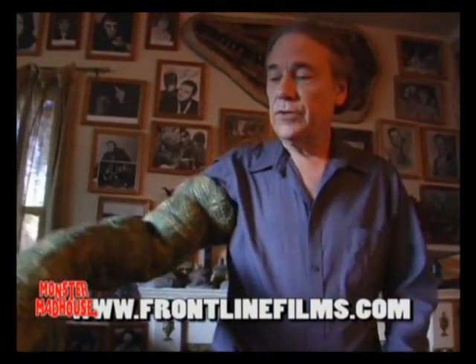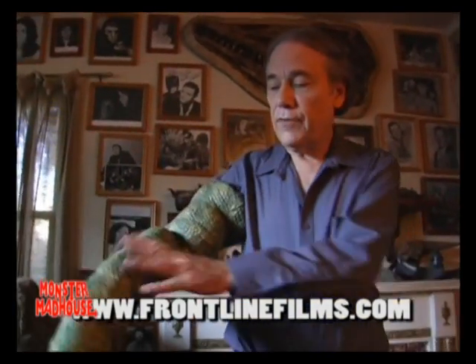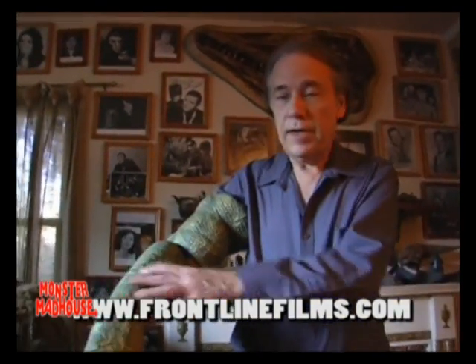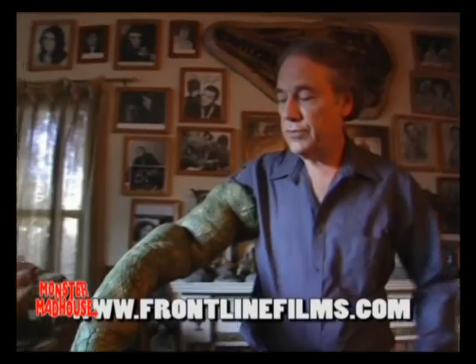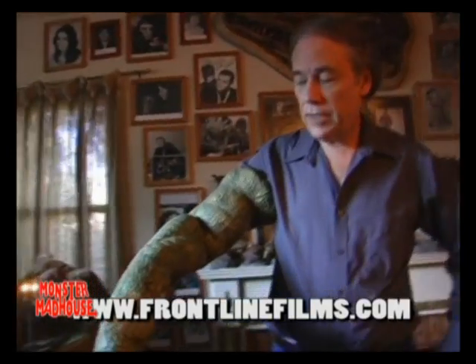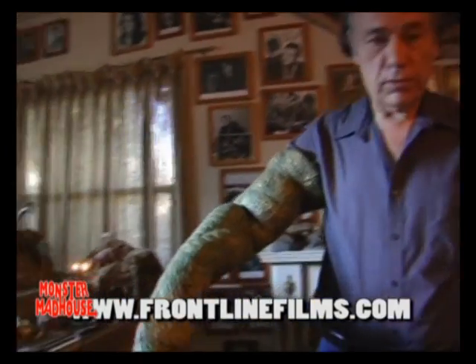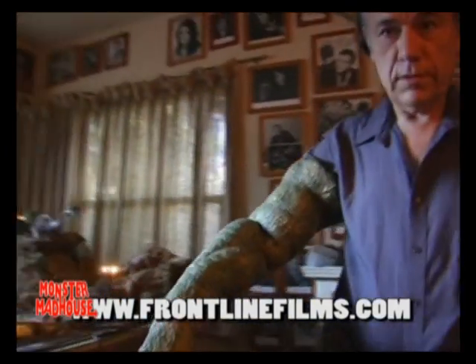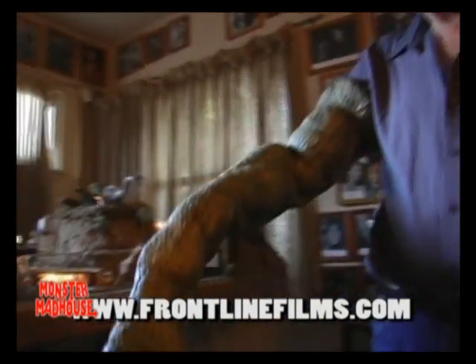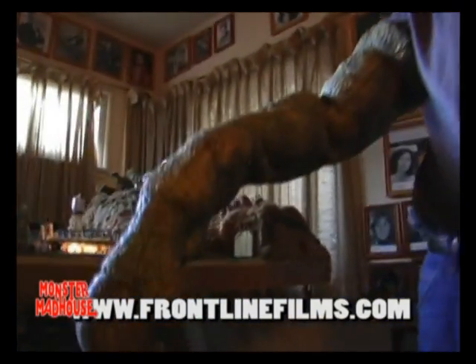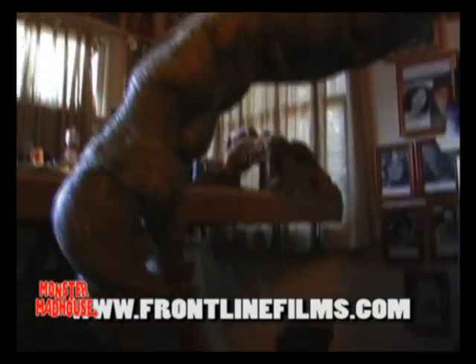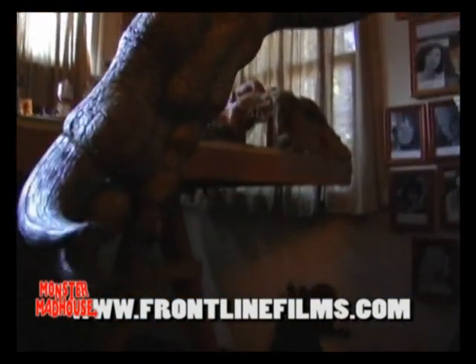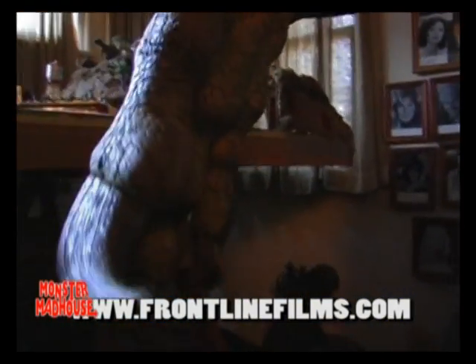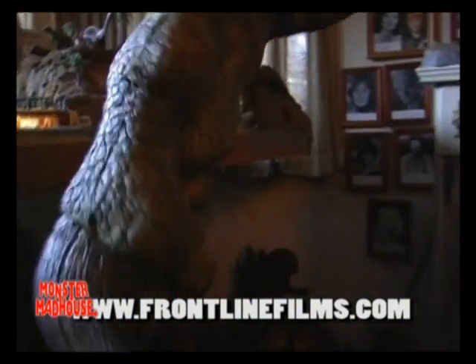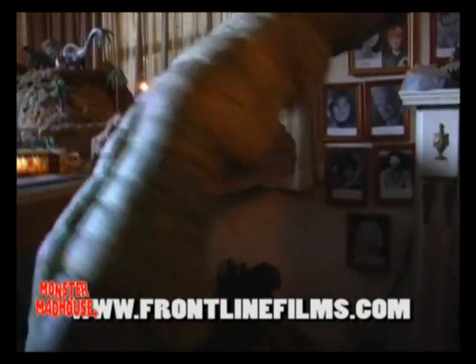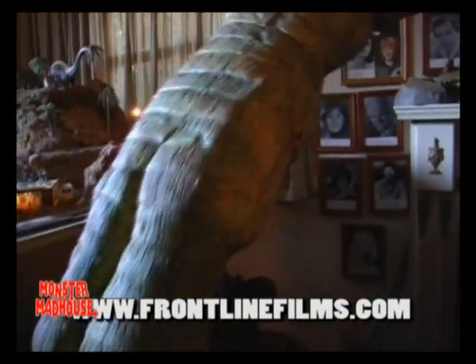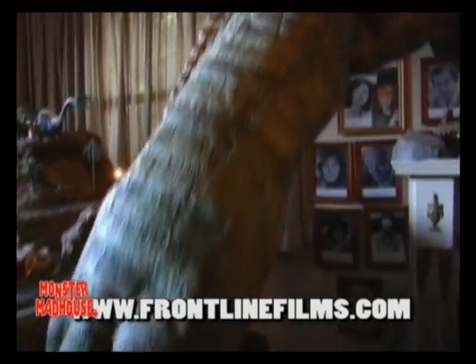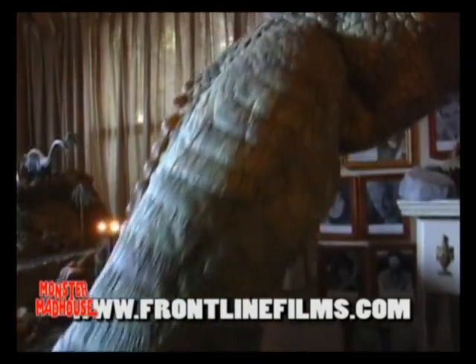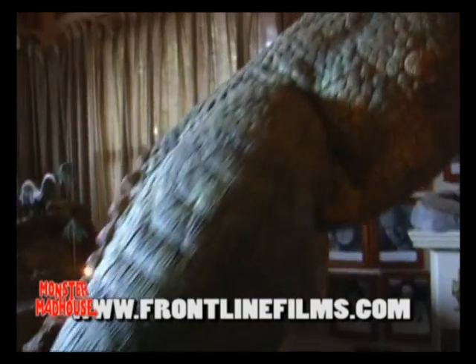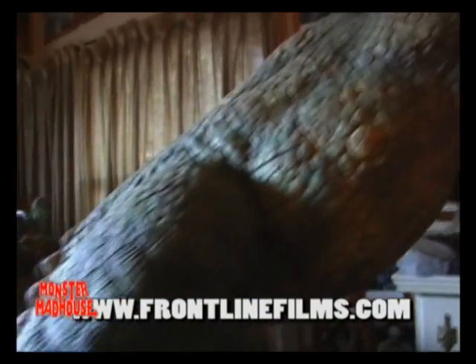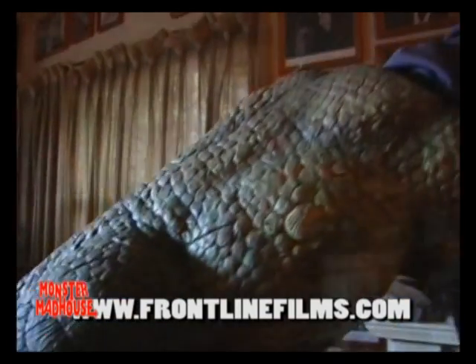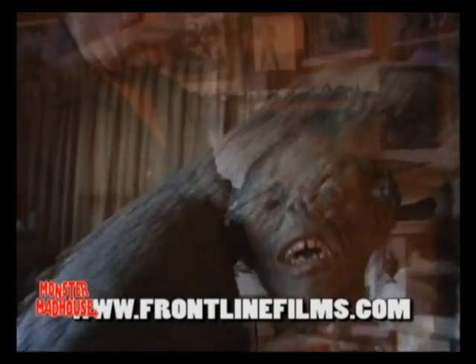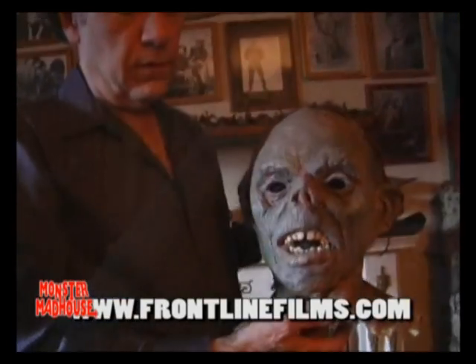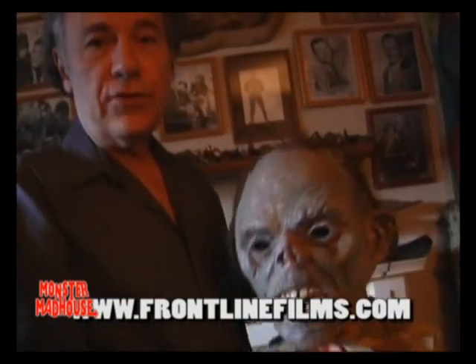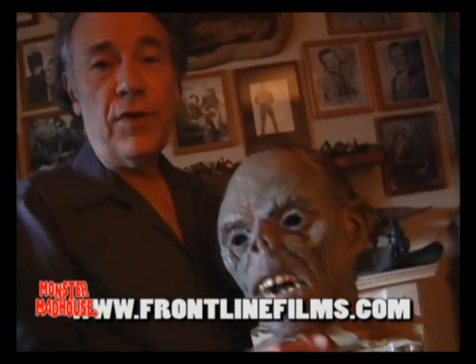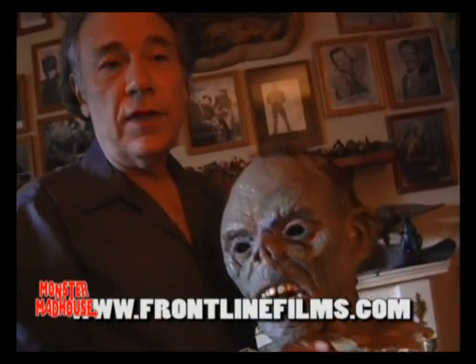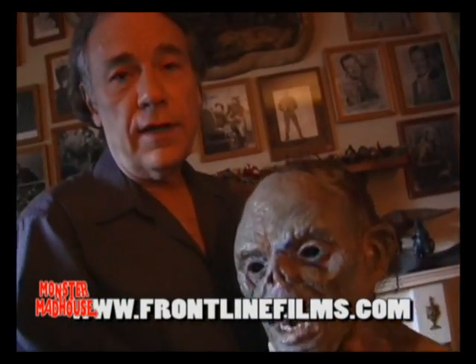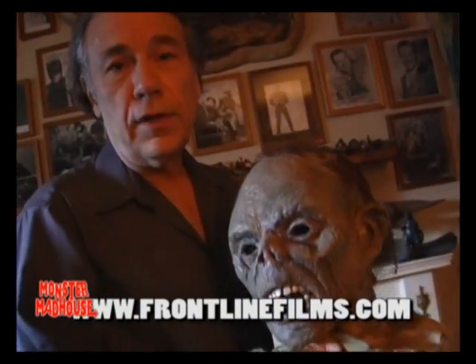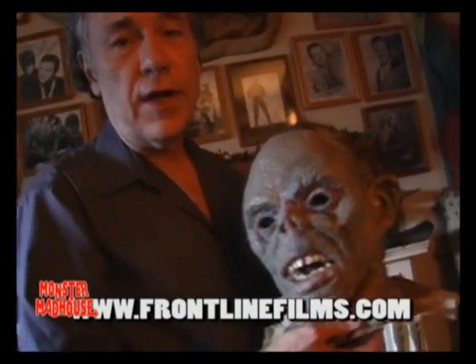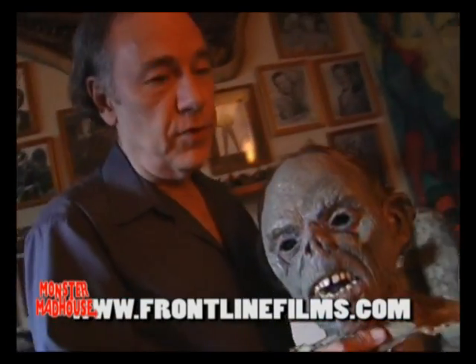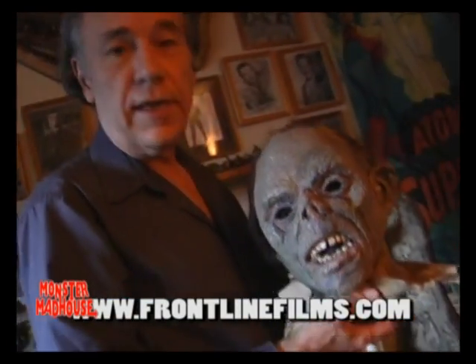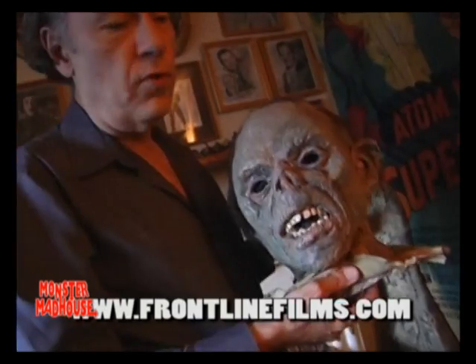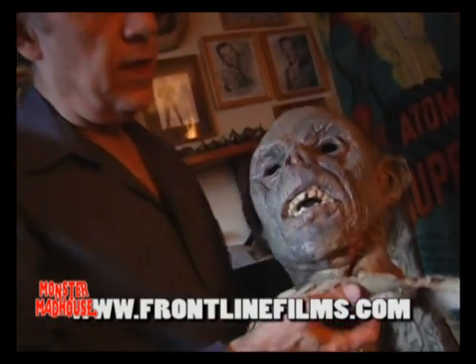It's starting to fall apart now — it's getting kind of old. All my dinosaurs work for scale in my films. The latest was featured in Blood Scarab, which is the latest movie we did.